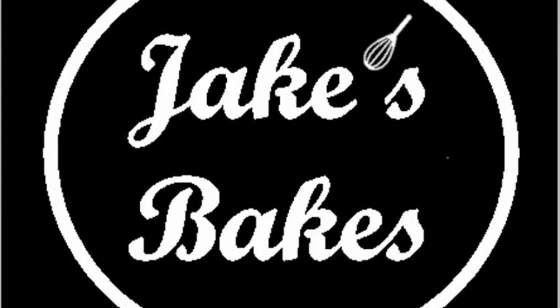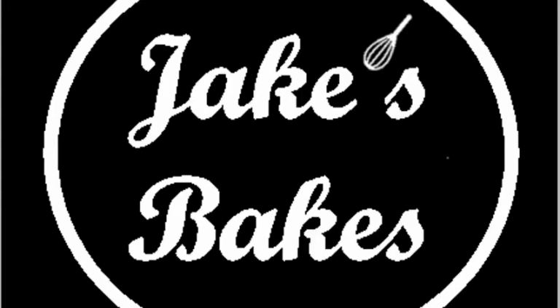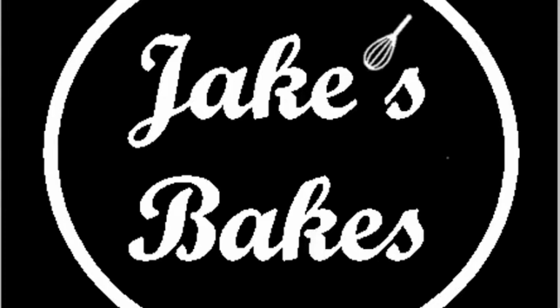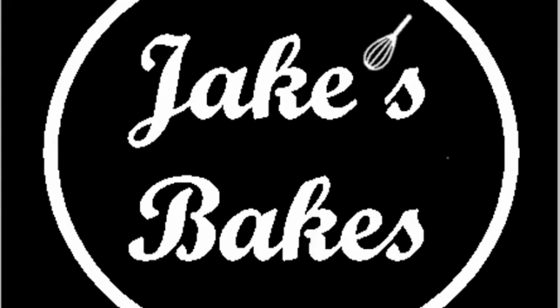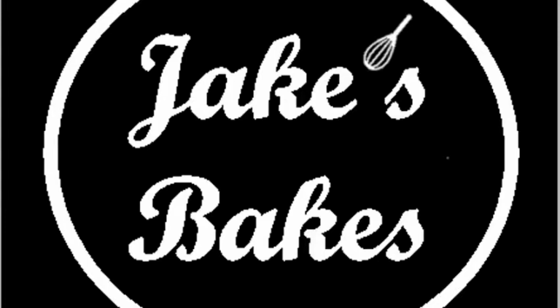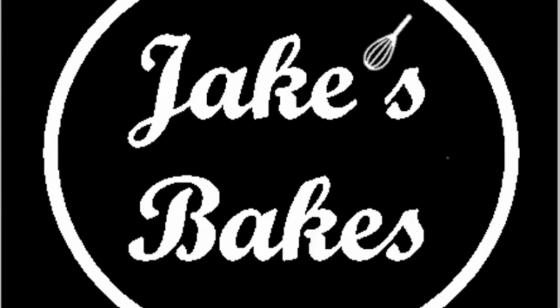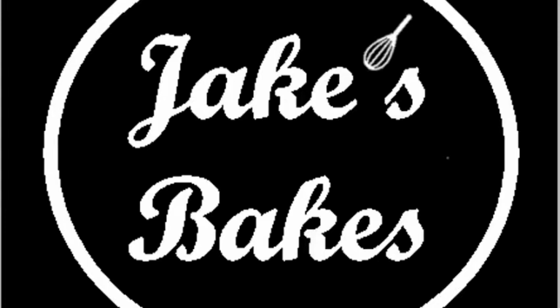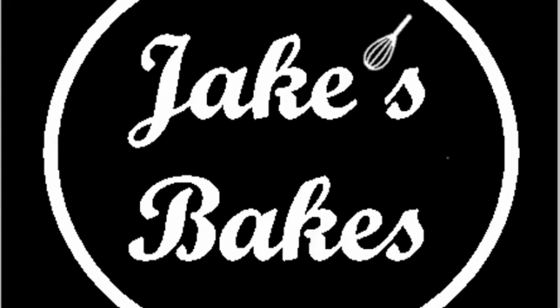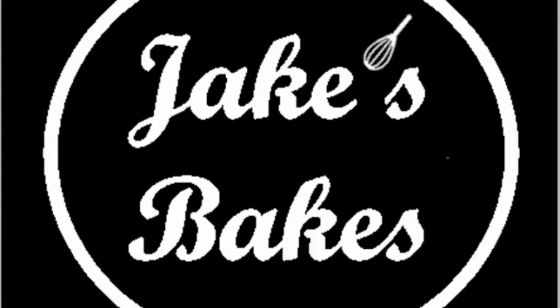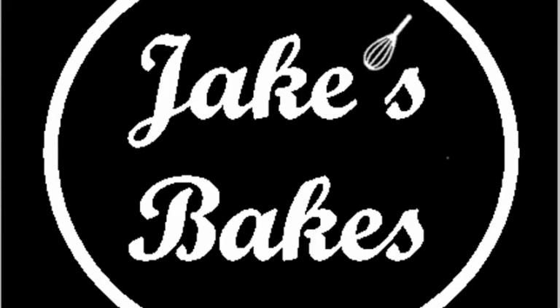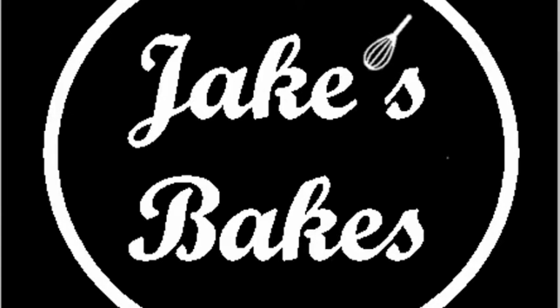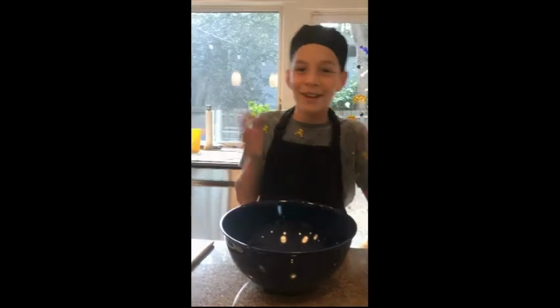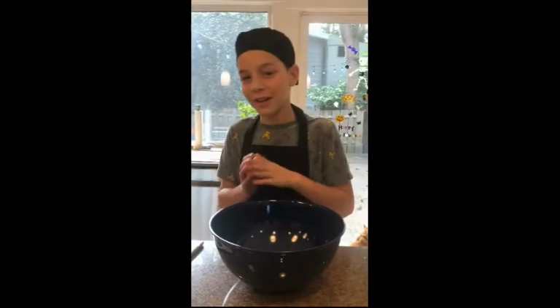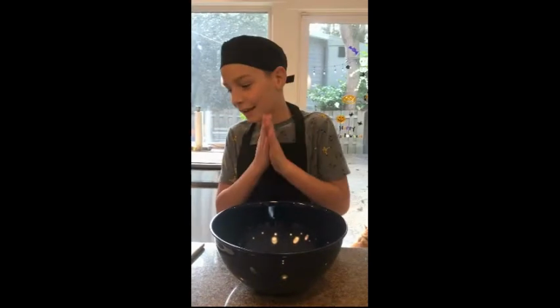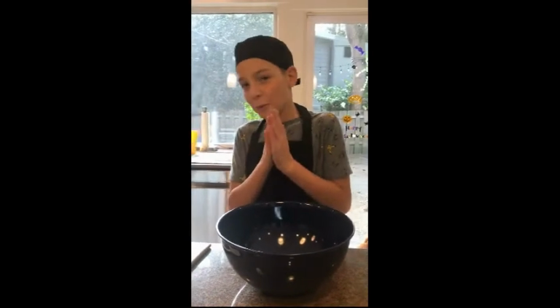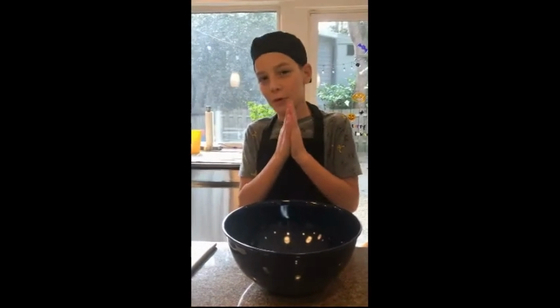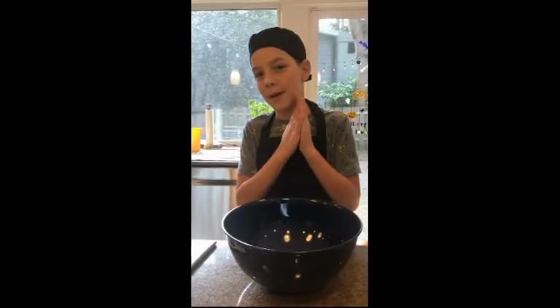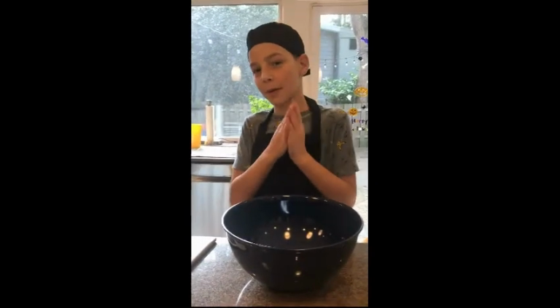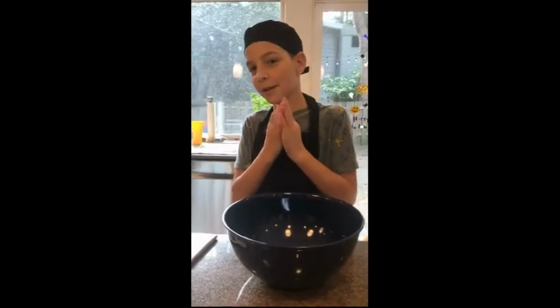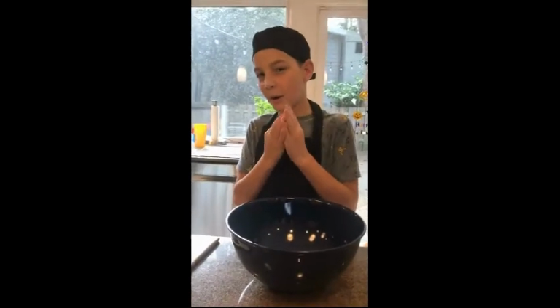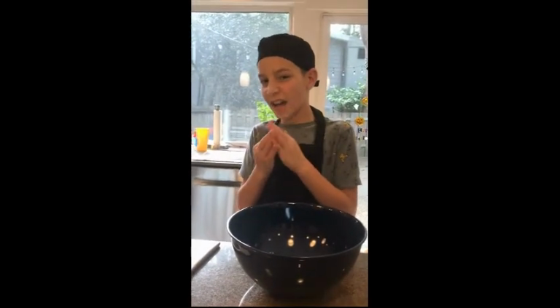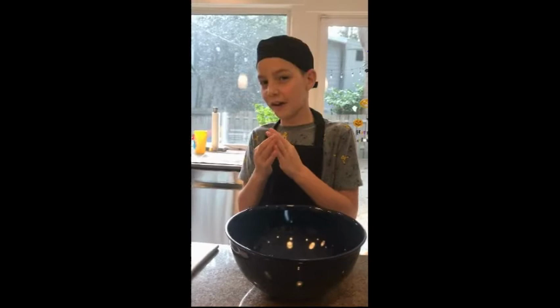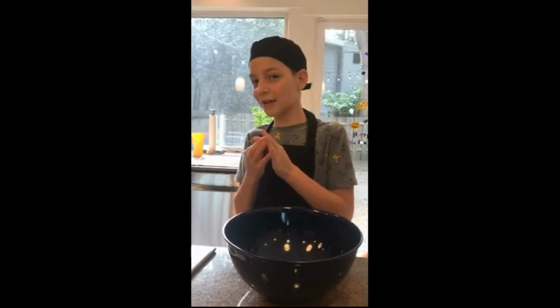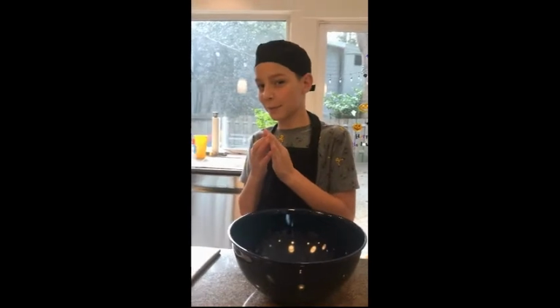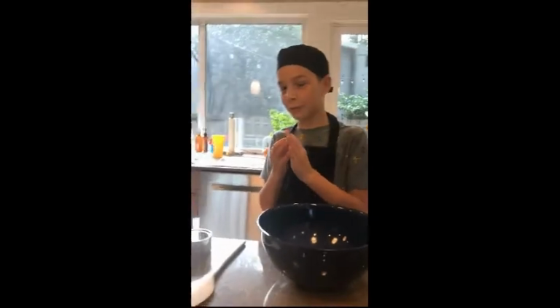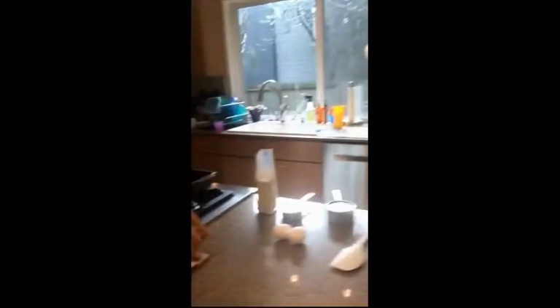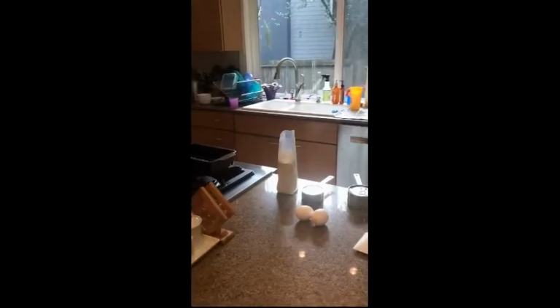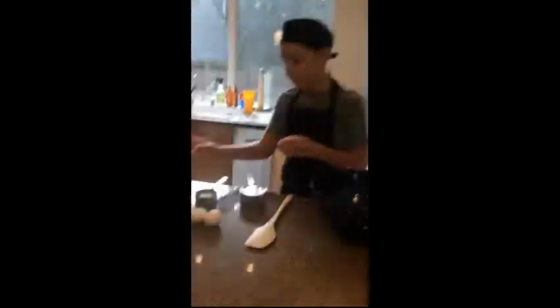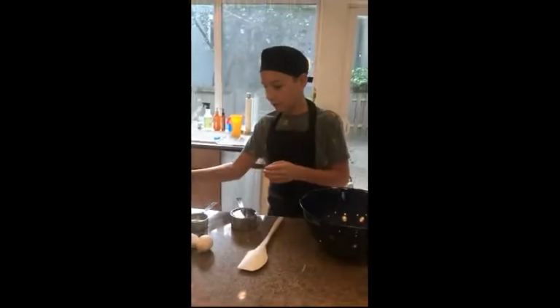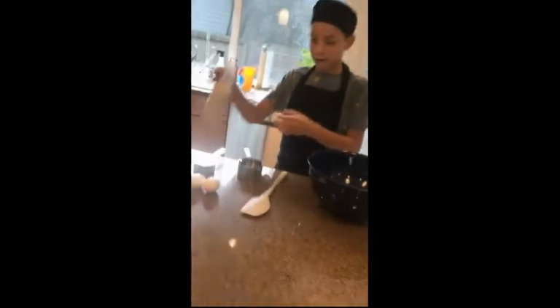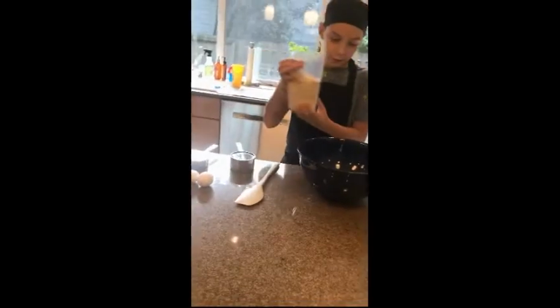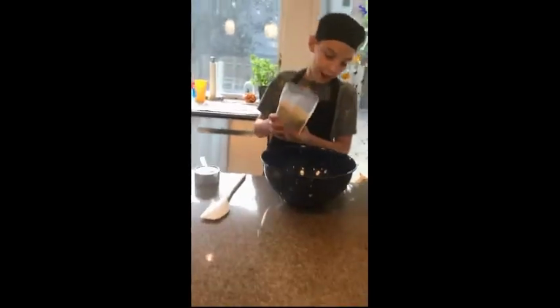Today on Jake's Base we are going to make pumpkin bread, but I'm kind of in a rush right now so we're gonna make it from the mix. First you're going to add the pumpkin bread mix.